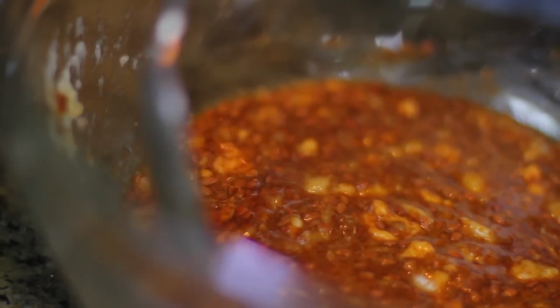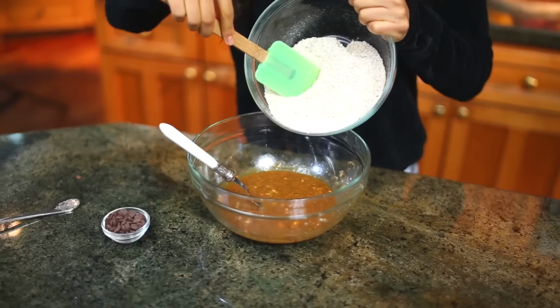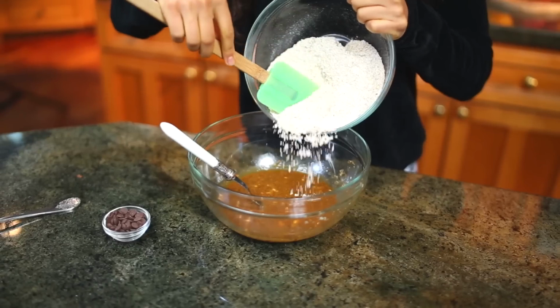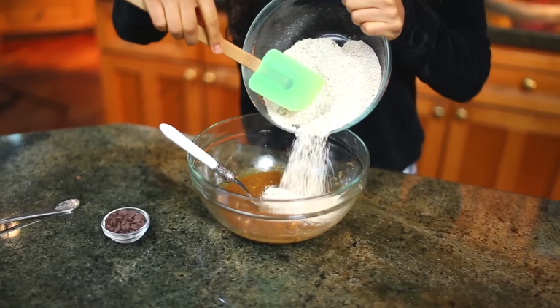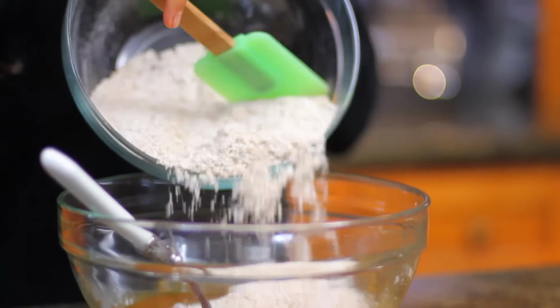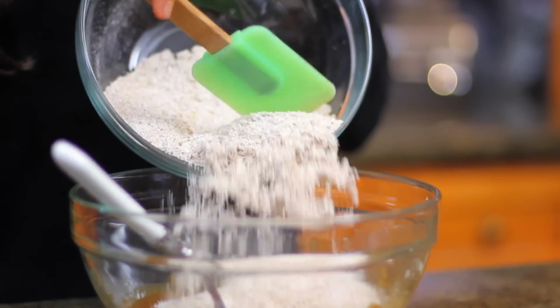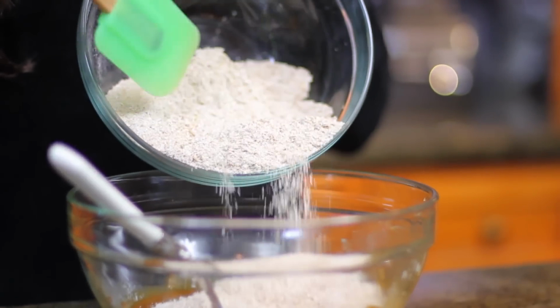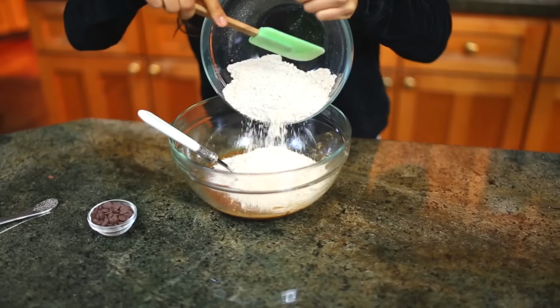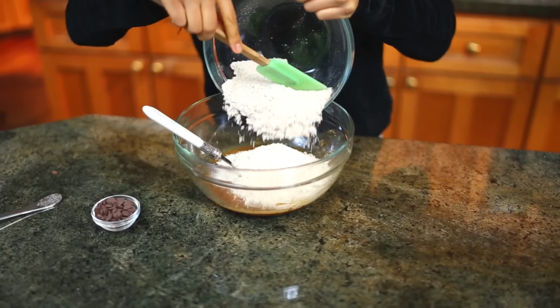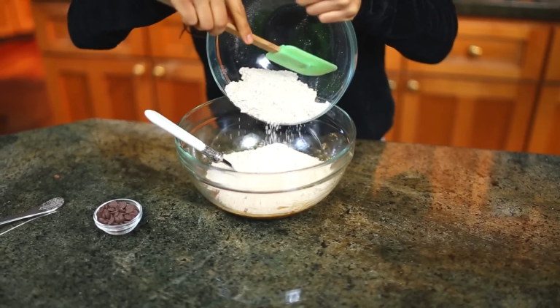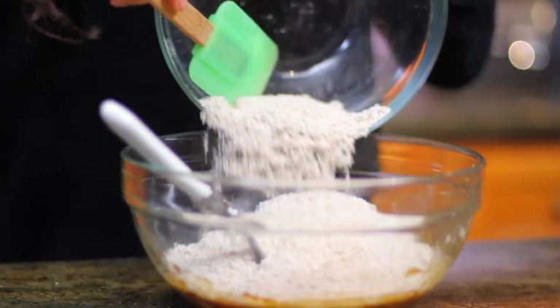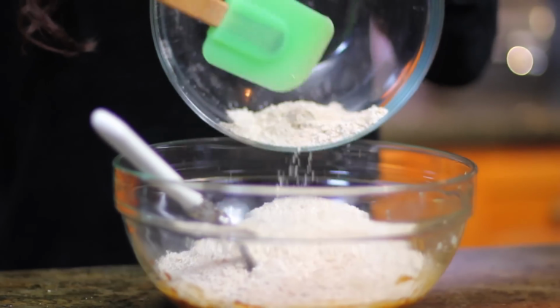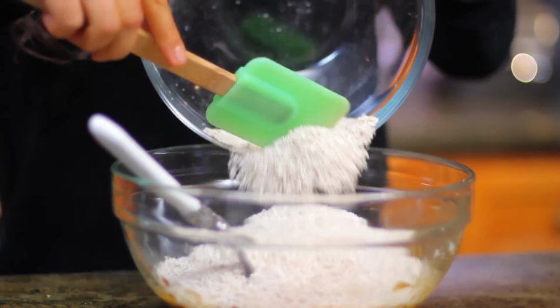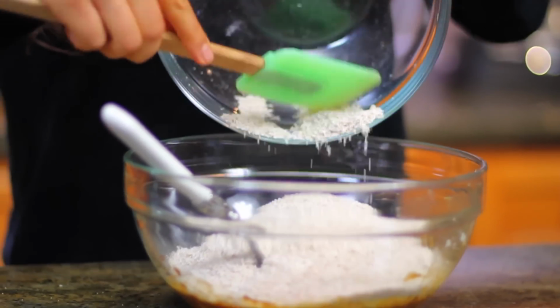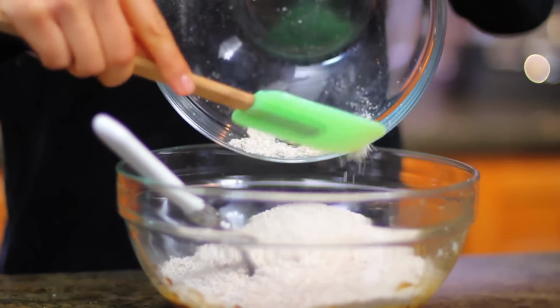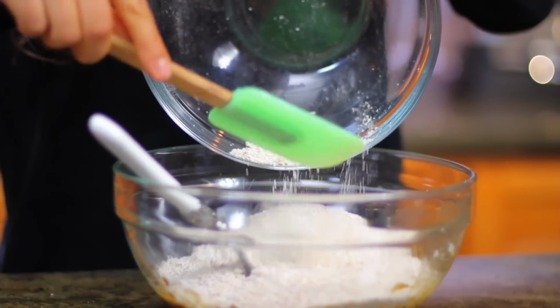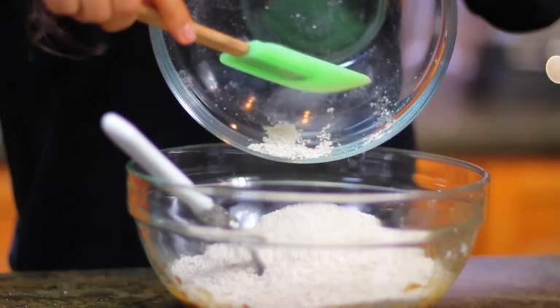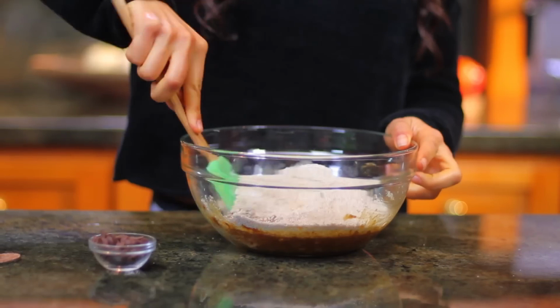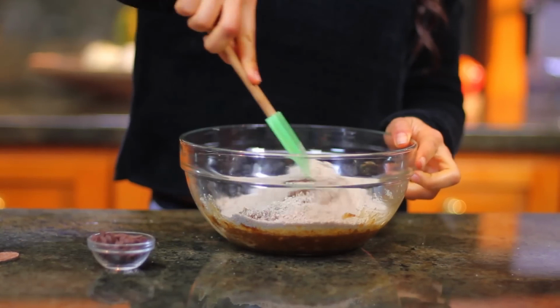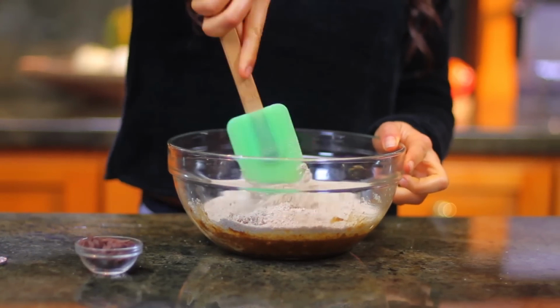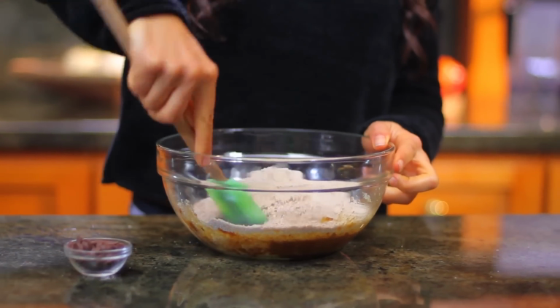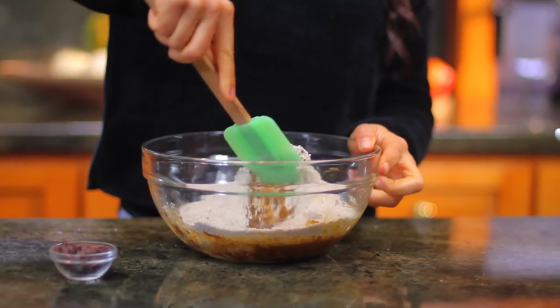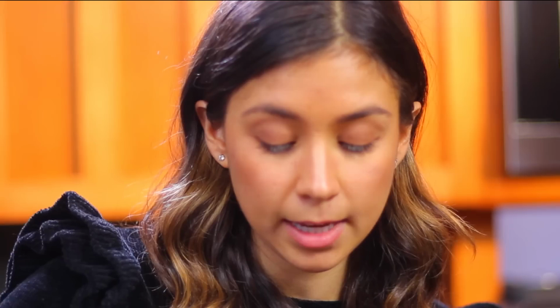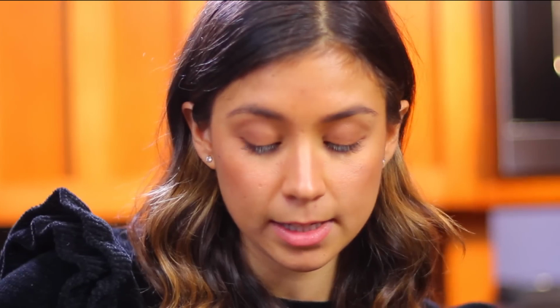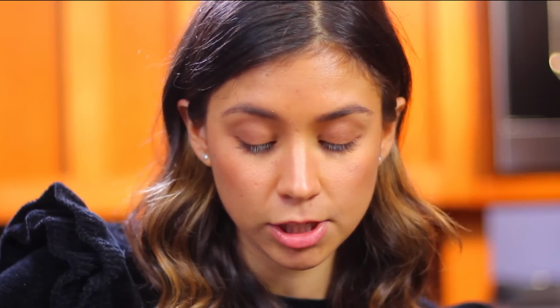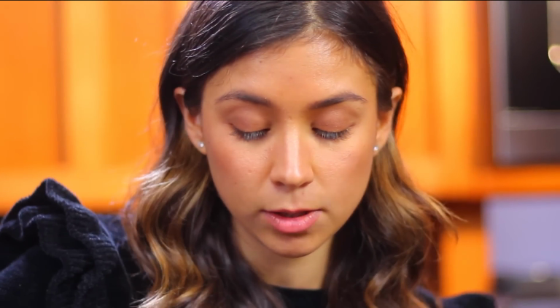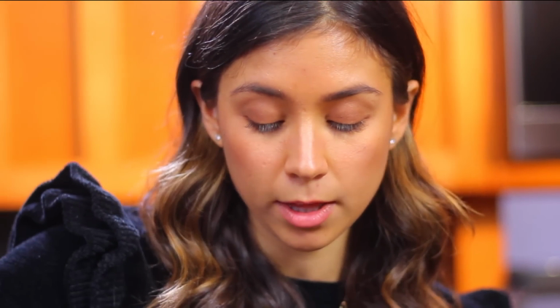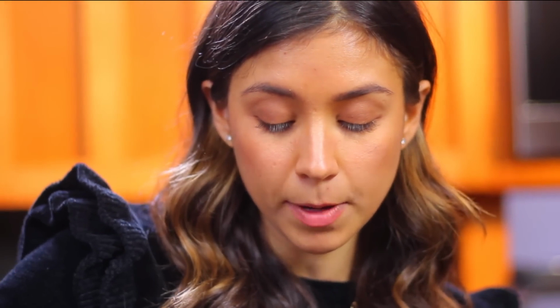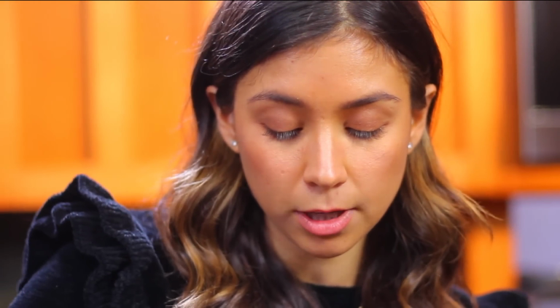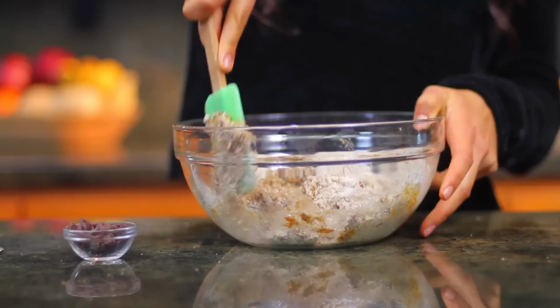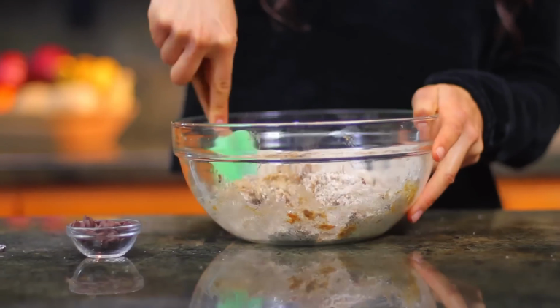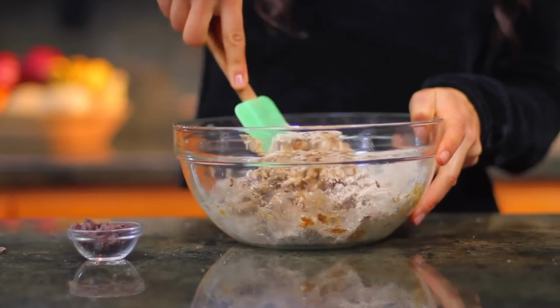And once it's all mixed really well, we're going to add our dry ingredients into this bowl. The best way to mix this is just with a spatula. Yummy!